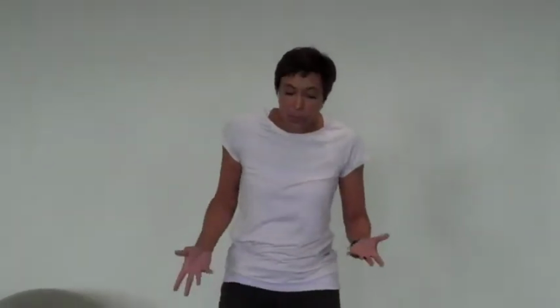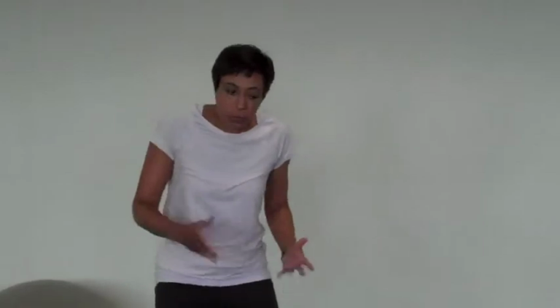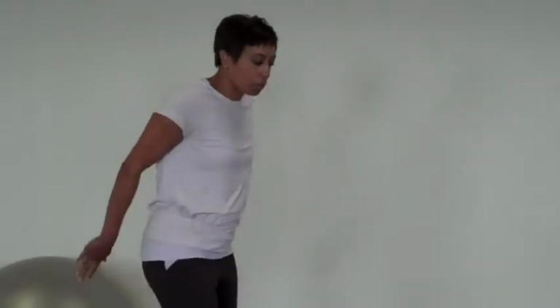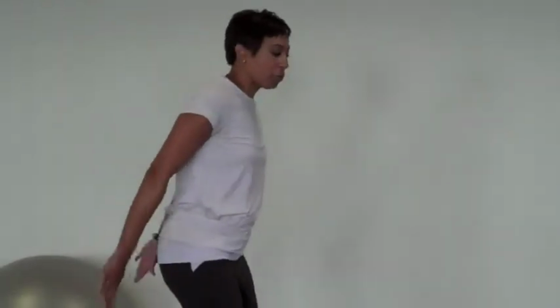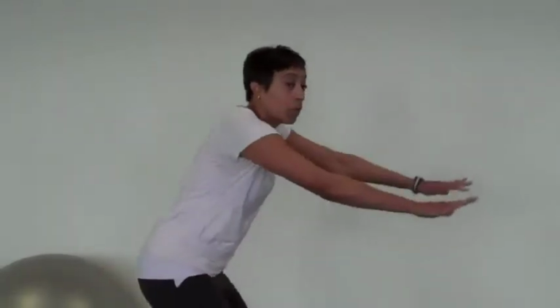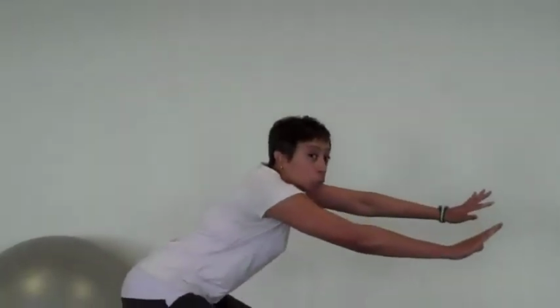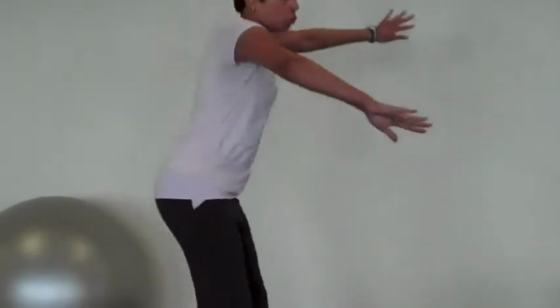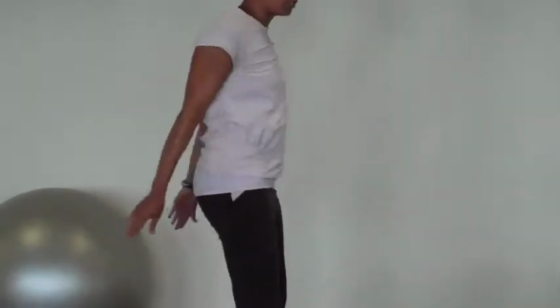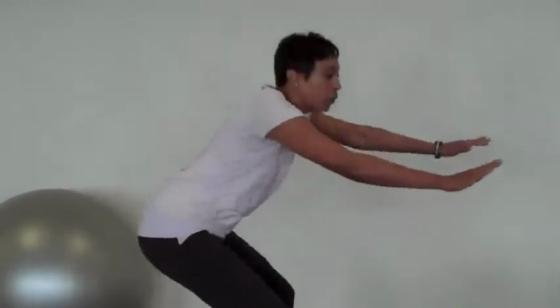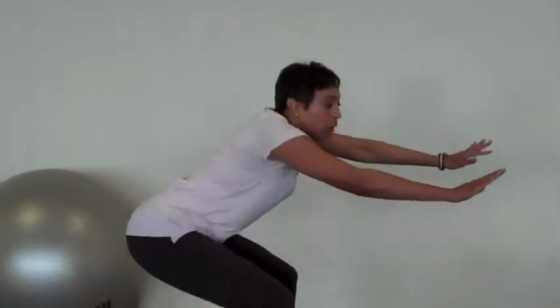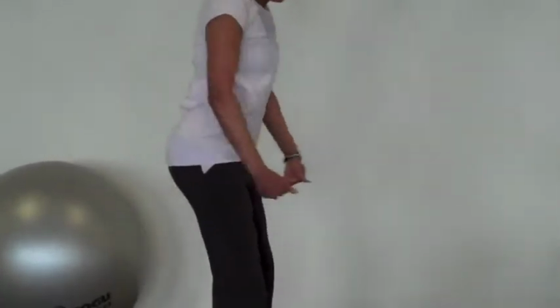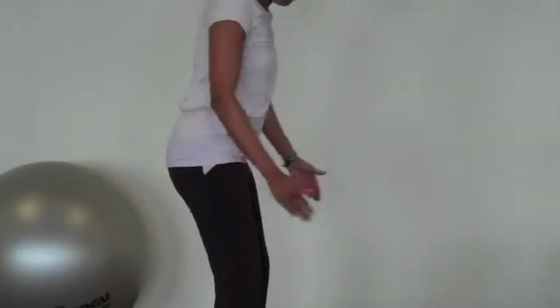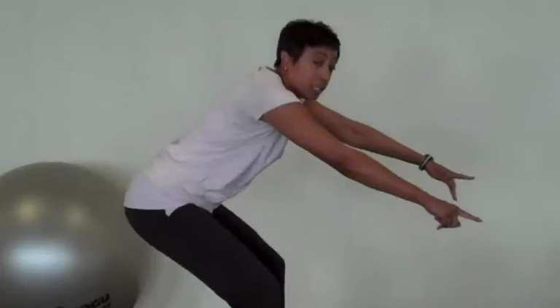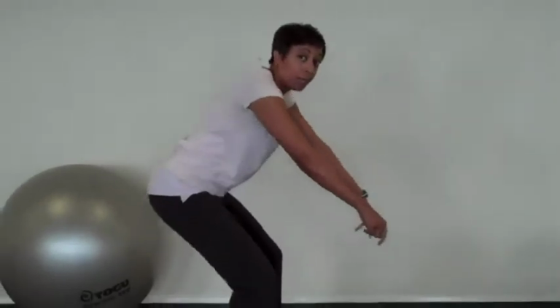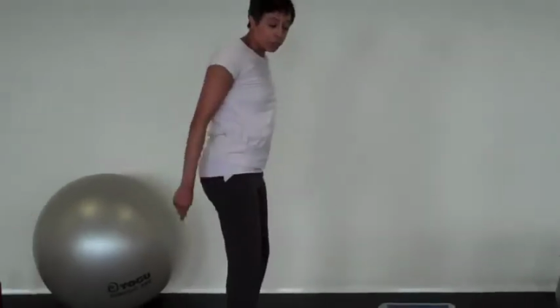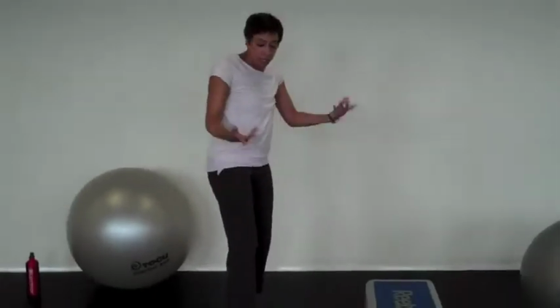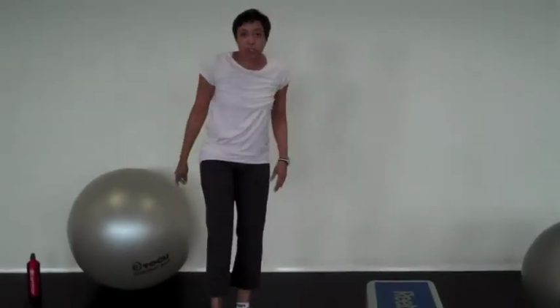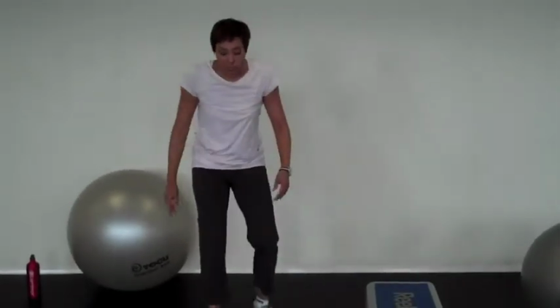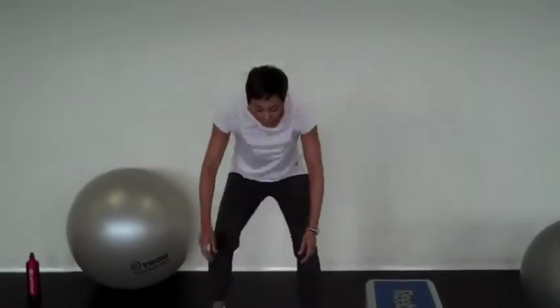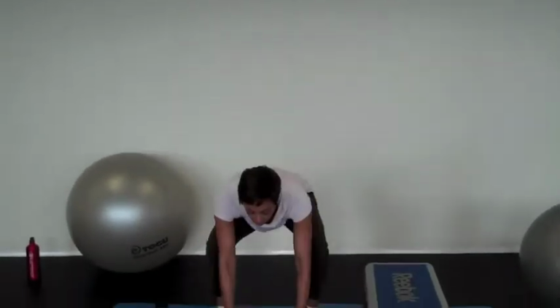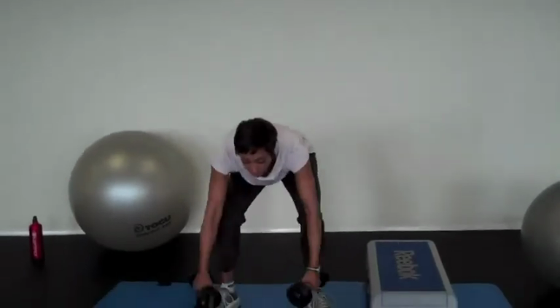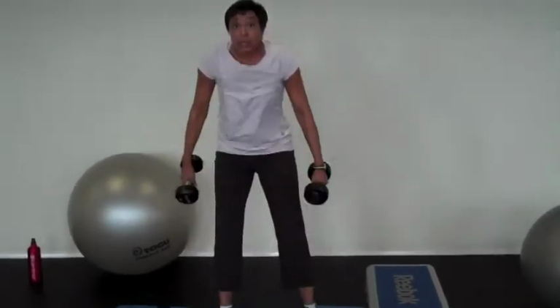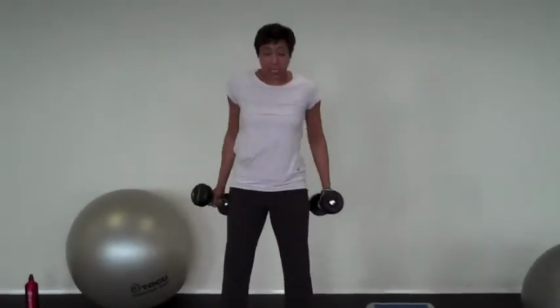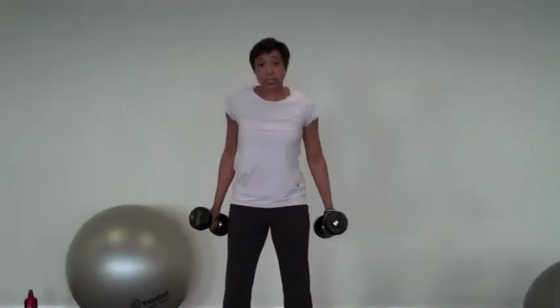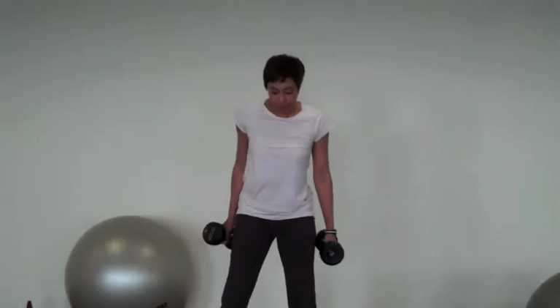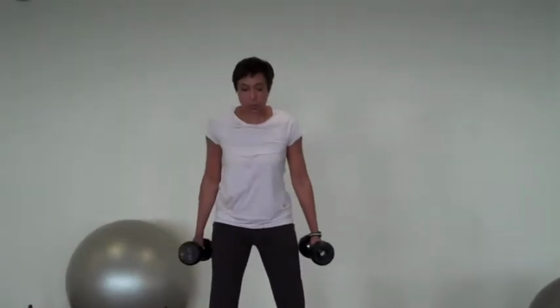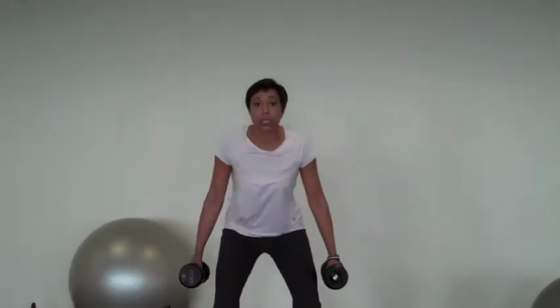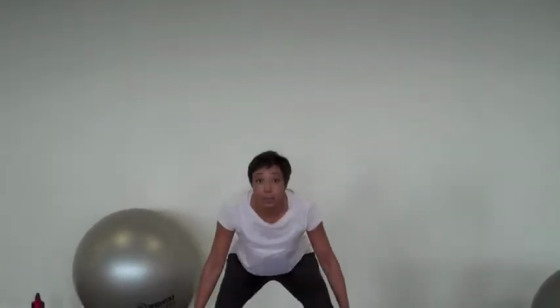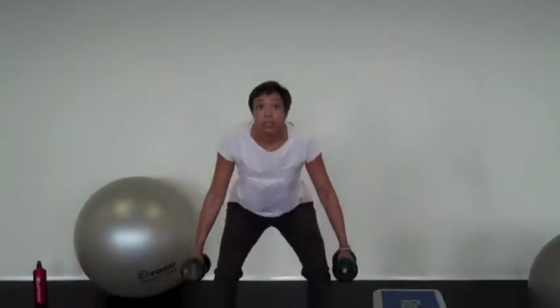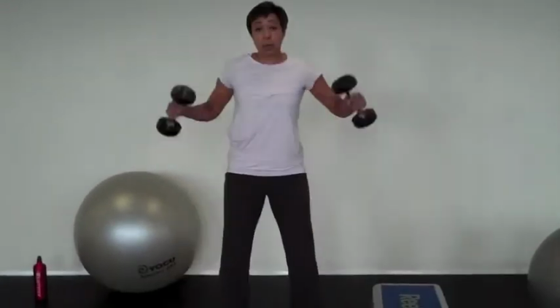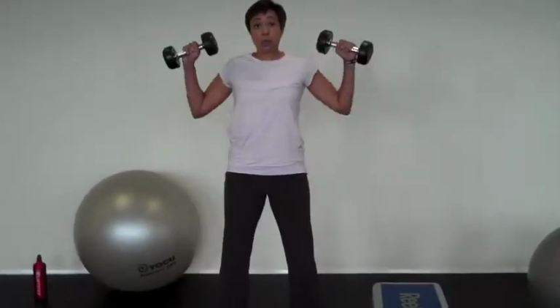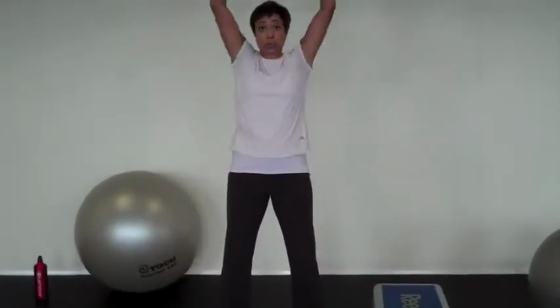So if you recall, I showed you how to do the squat, nice and low, making sure that your knees aren't going past your toes. Instead of just leaving it at that, let's add some weights. So we'll squat down and then we'll go to shoulder press.